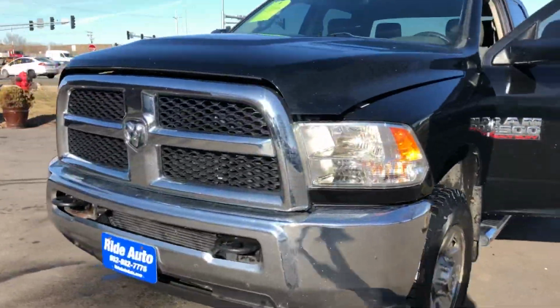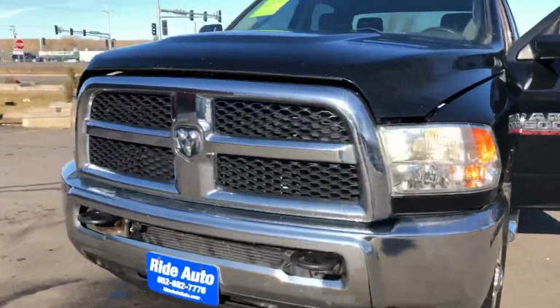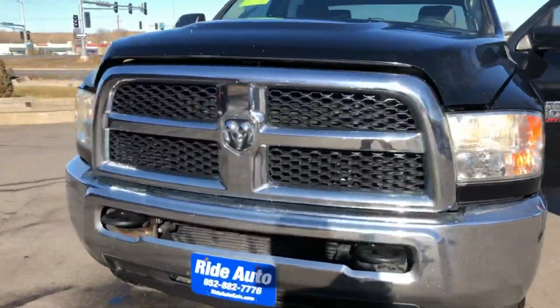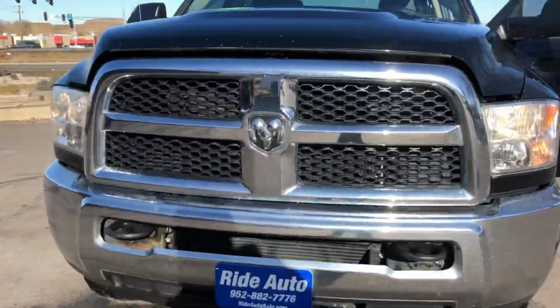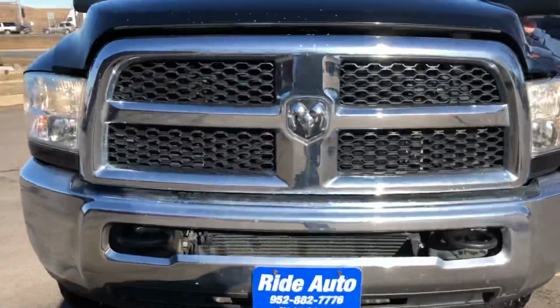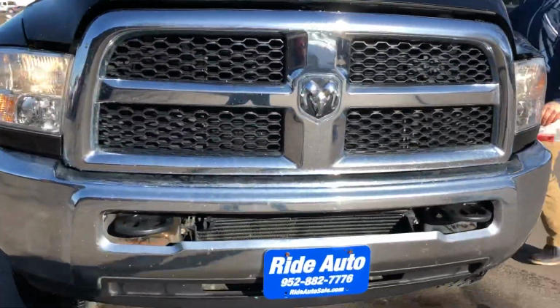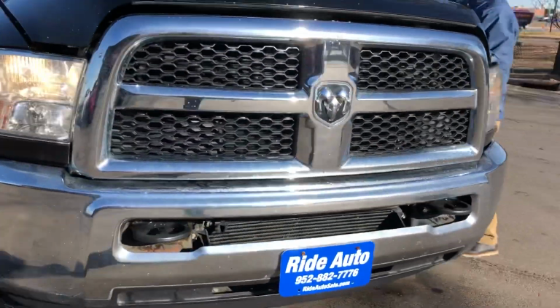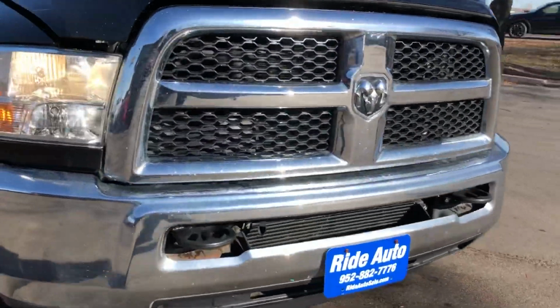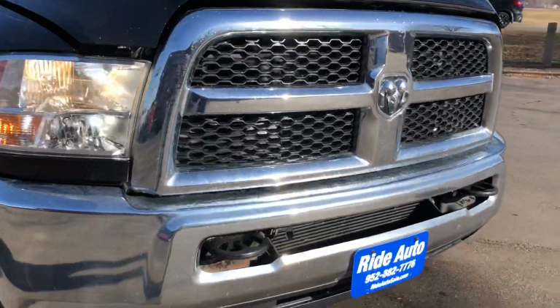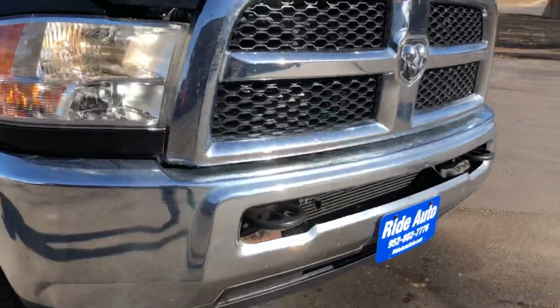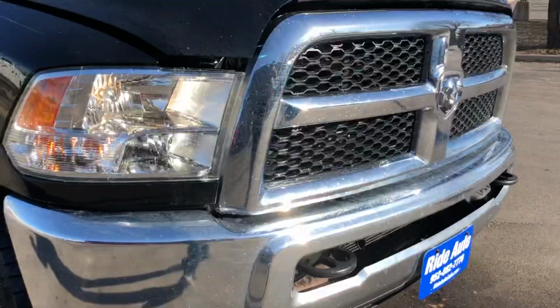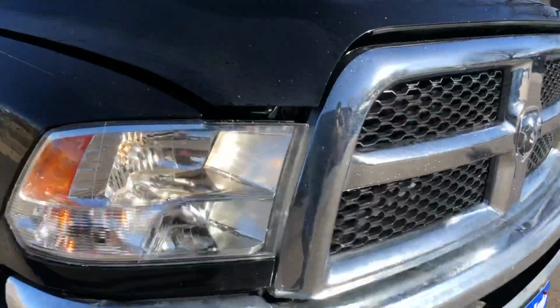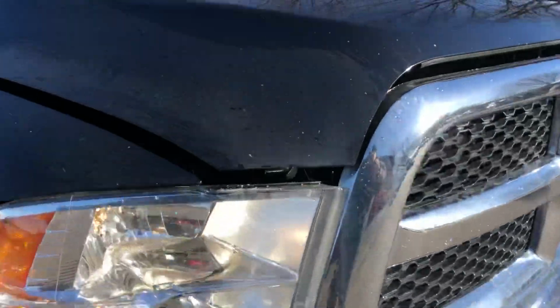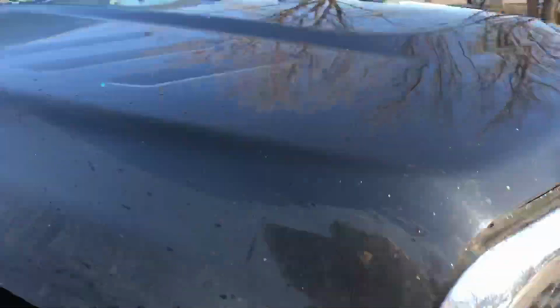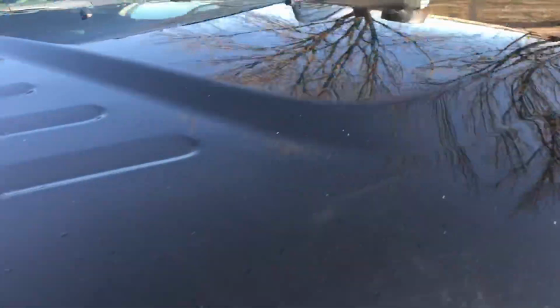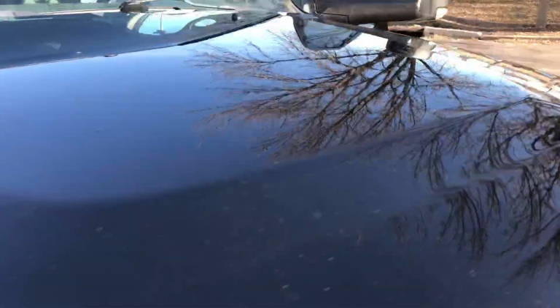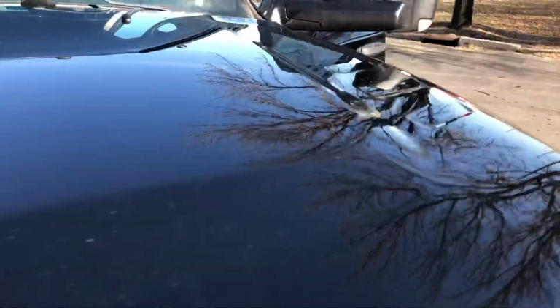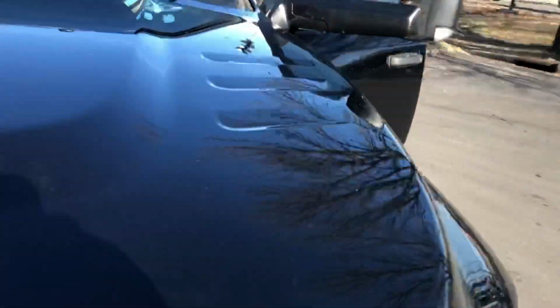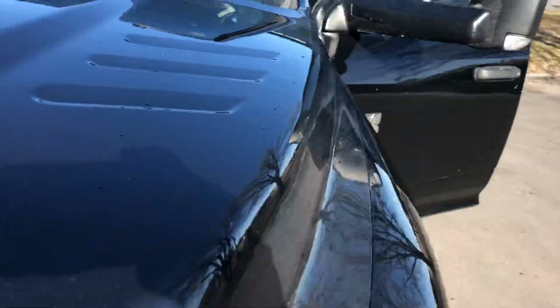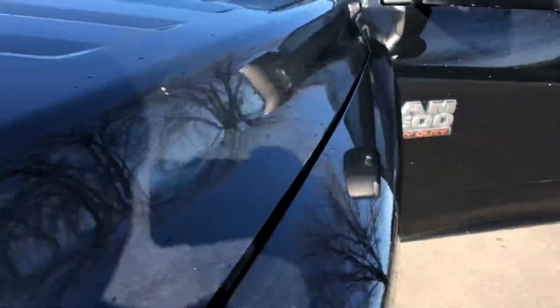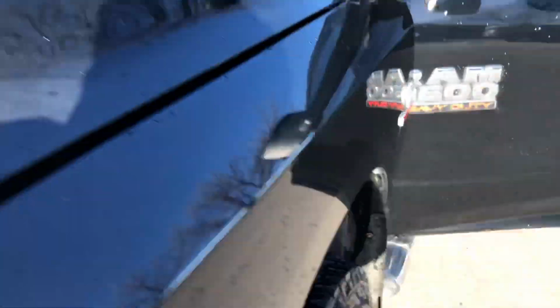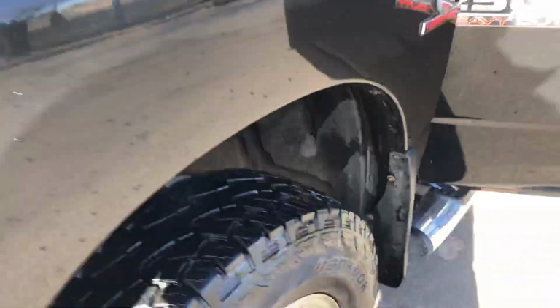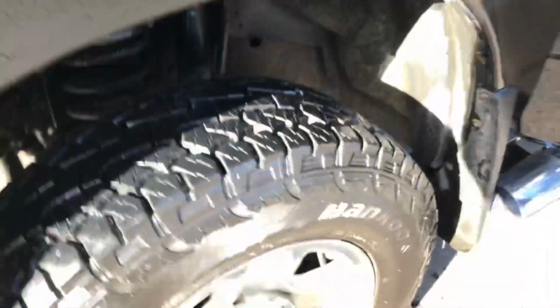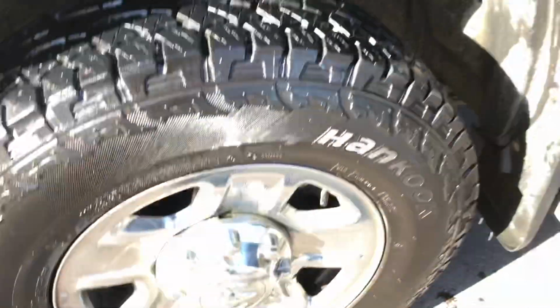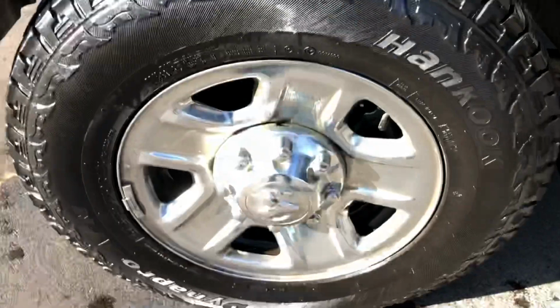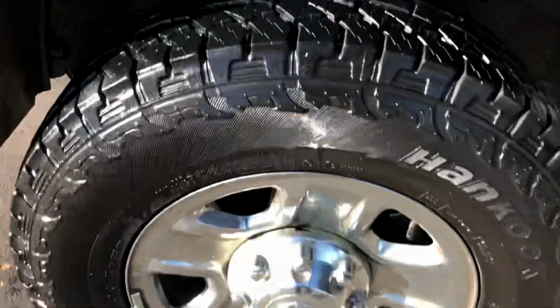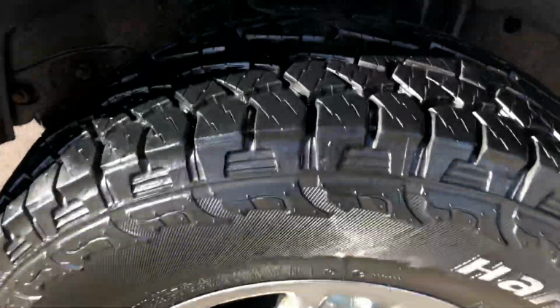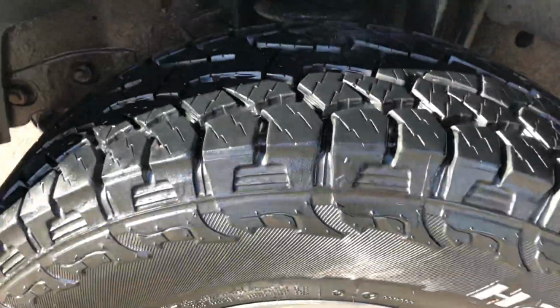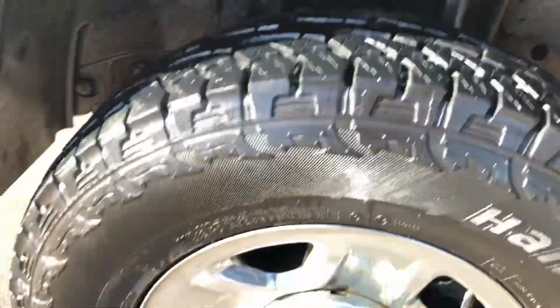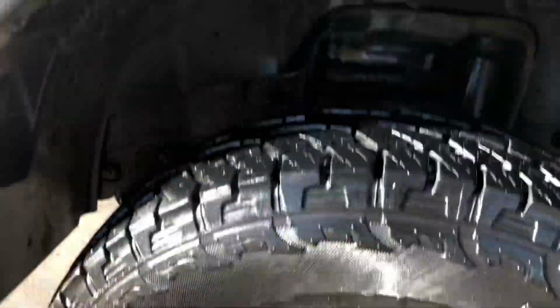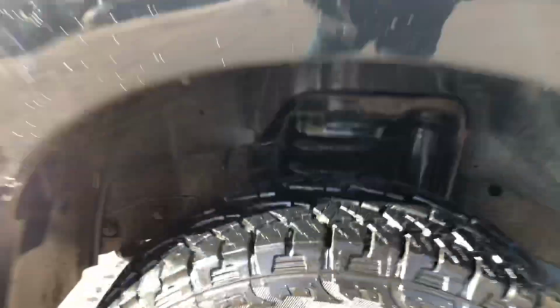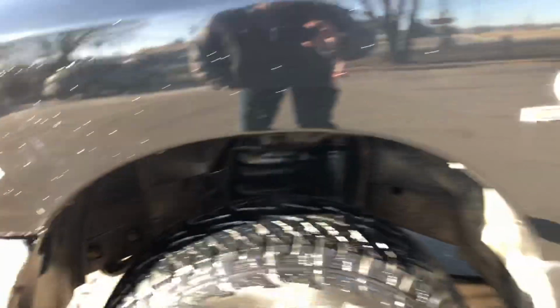Beautiful truck, clean title vehicle. It's got the tow hooks, engine block heater, and there is no hail on the vehicle. We're going to pop the hood and show you what's under the hood. The tires are like new condition and the frame is clean.